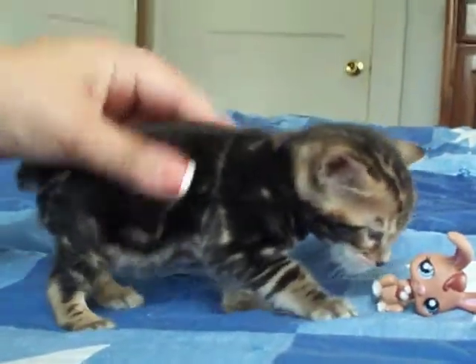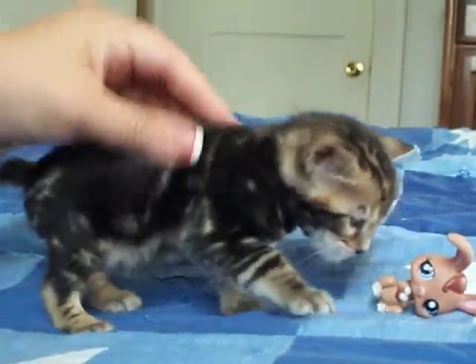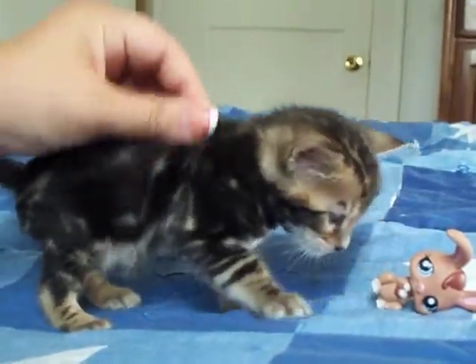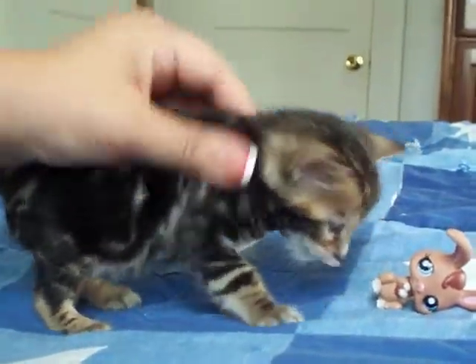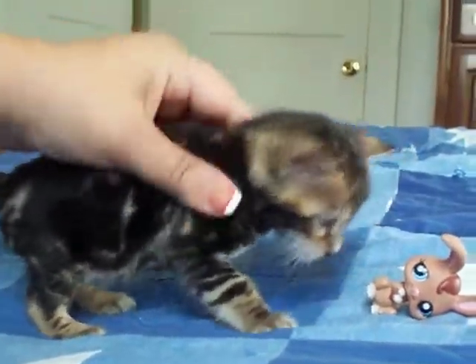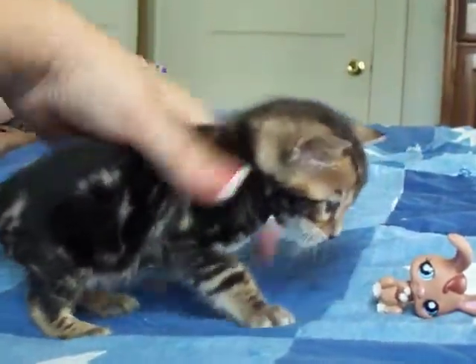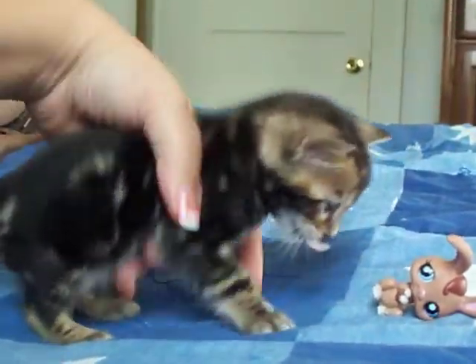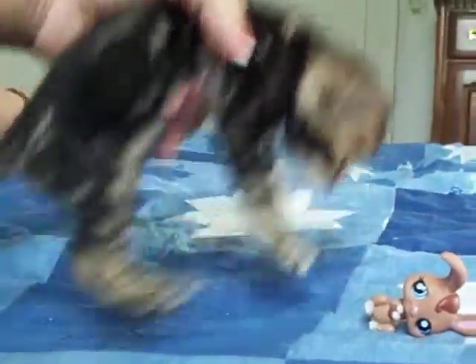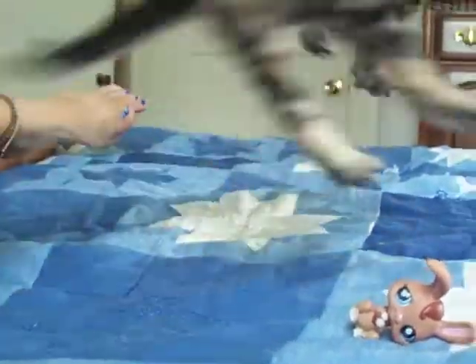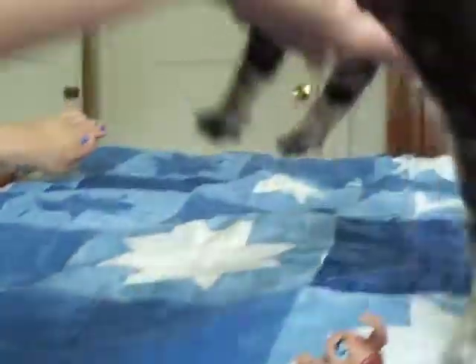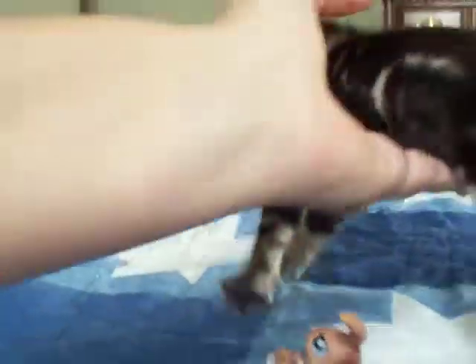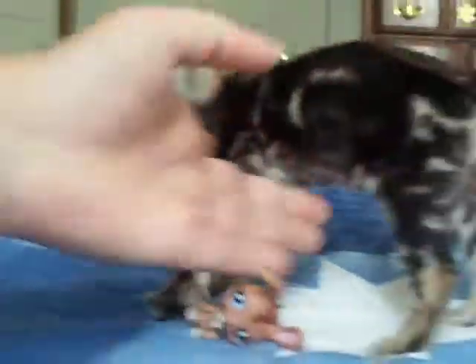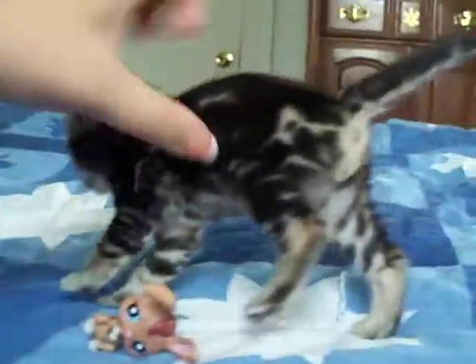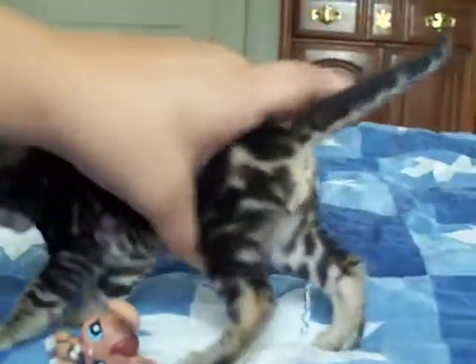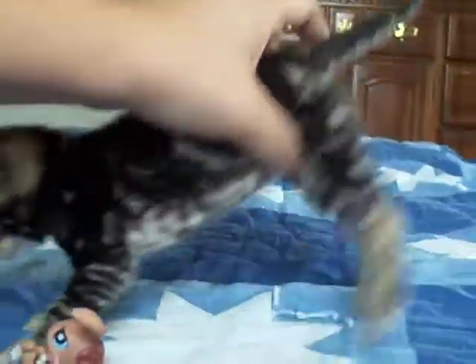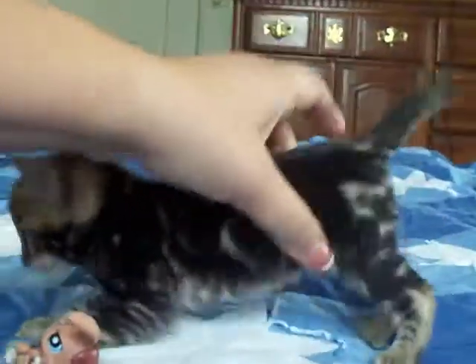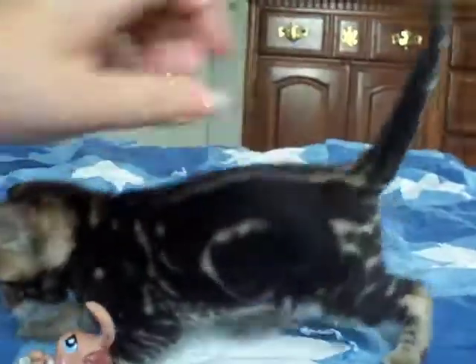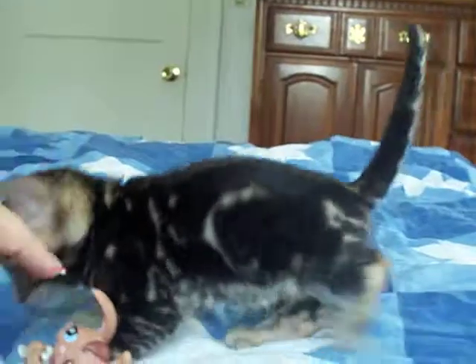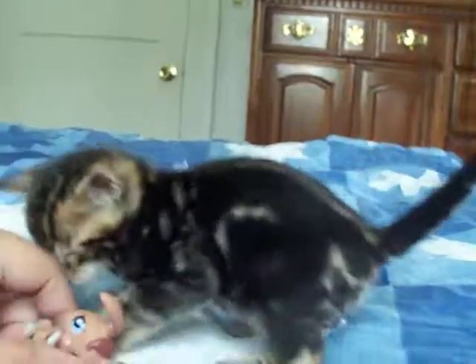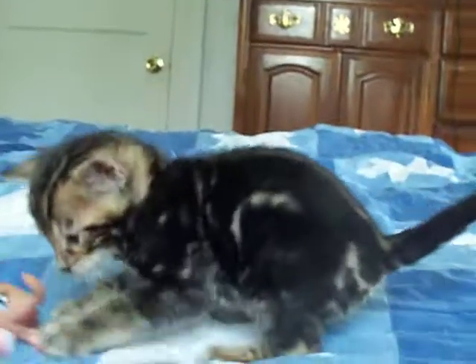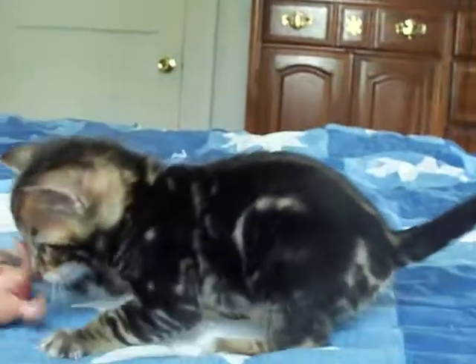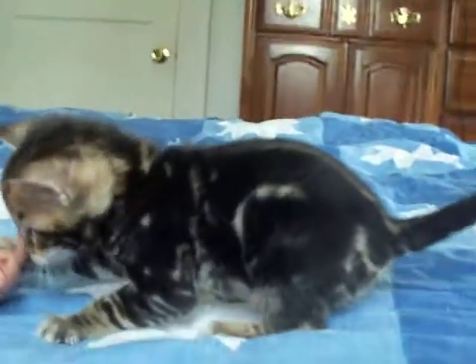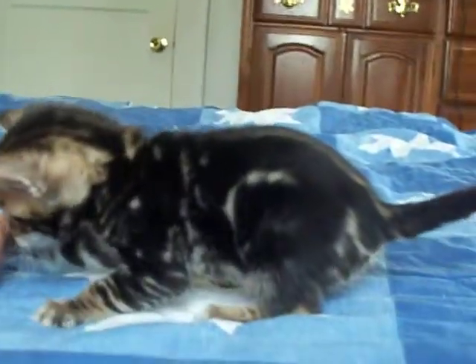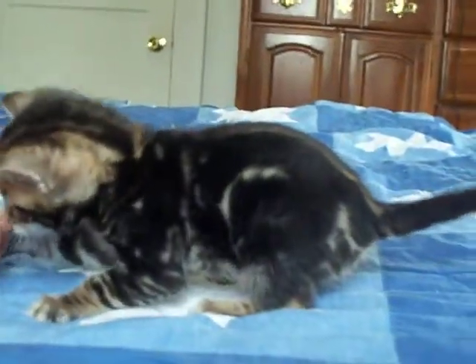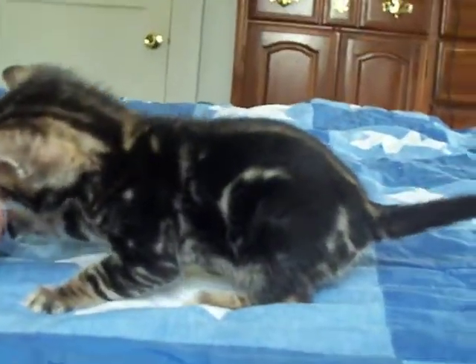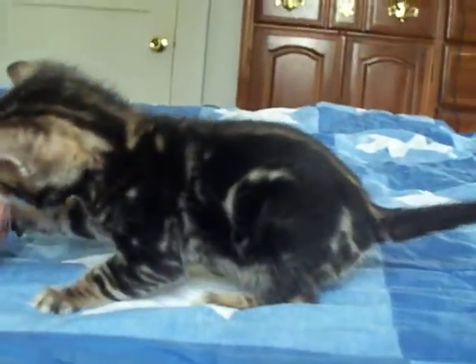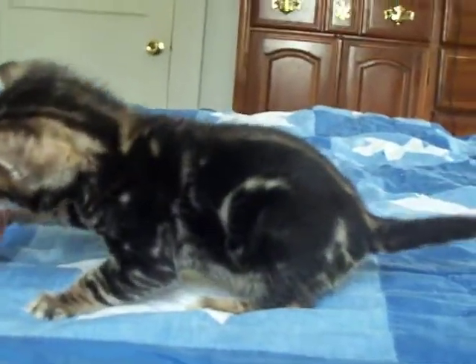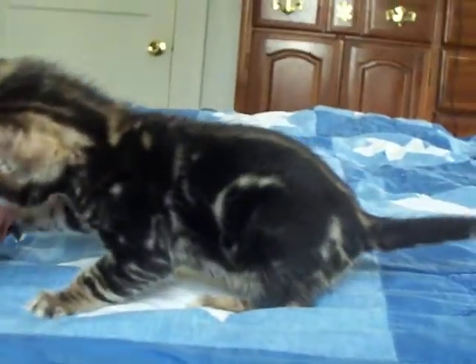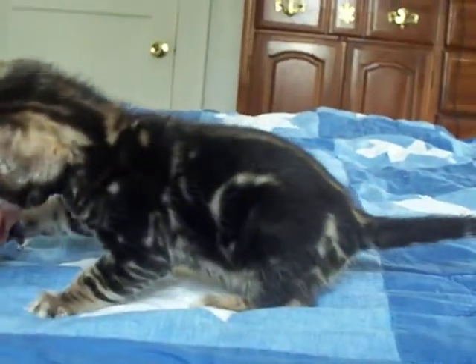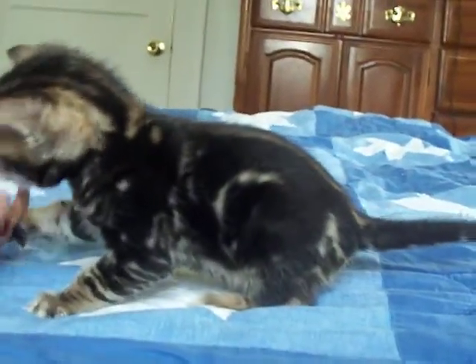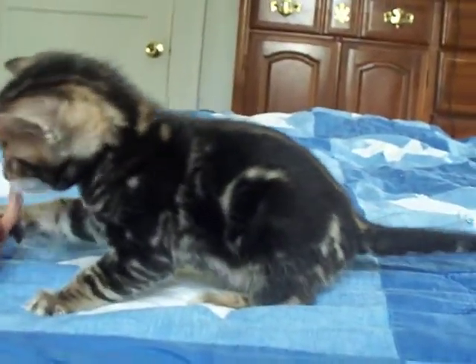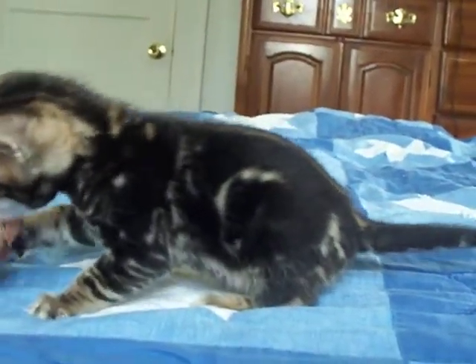All right, so that's his right side. Let's get his left side, if he'll cooperate with us. He is identical on both sides right now, which is a good trait.